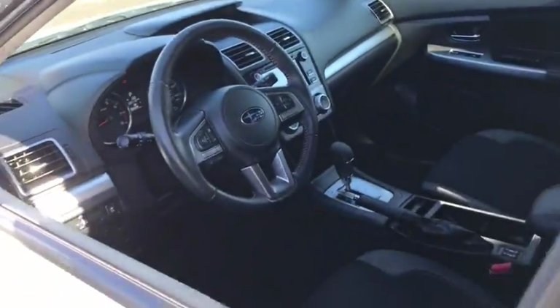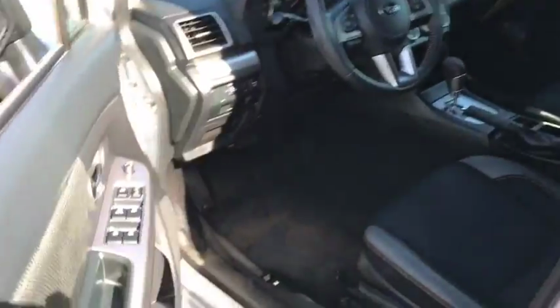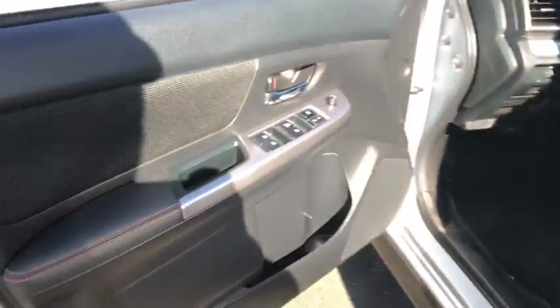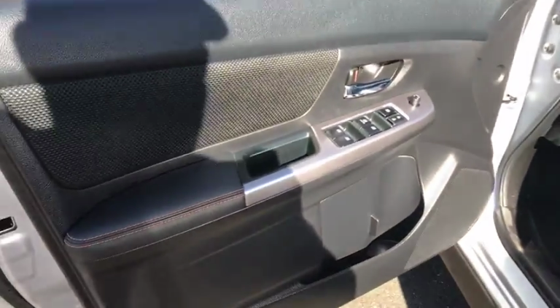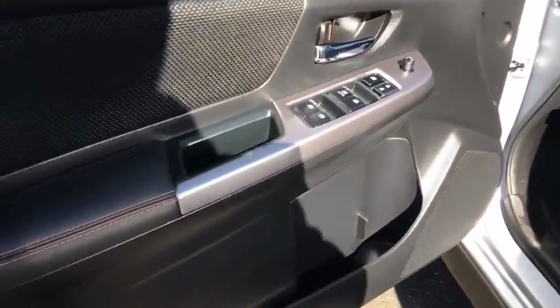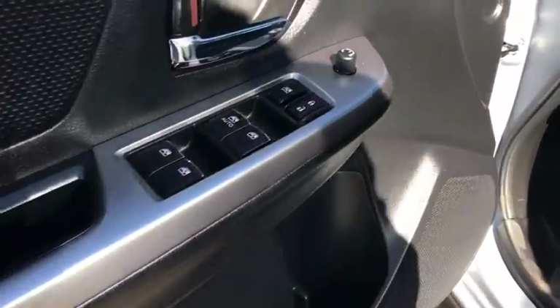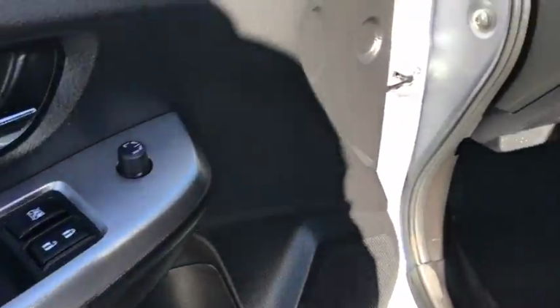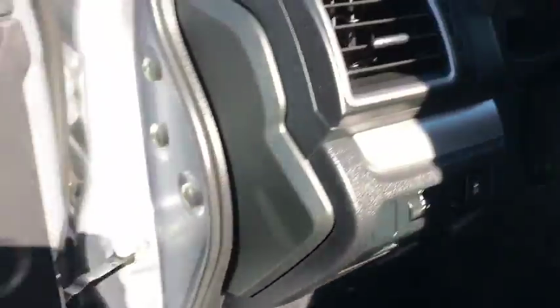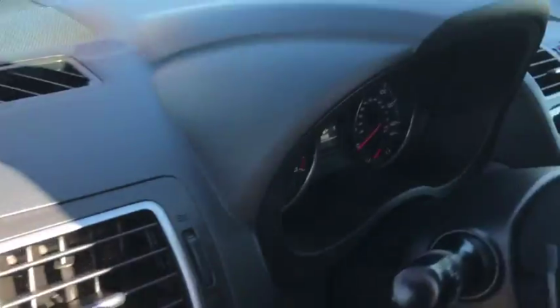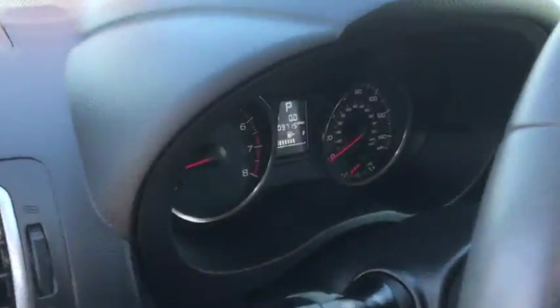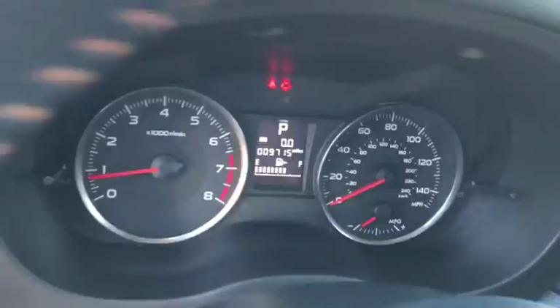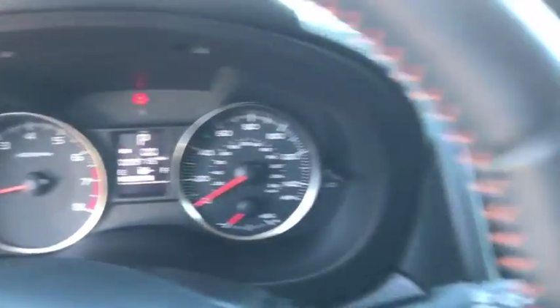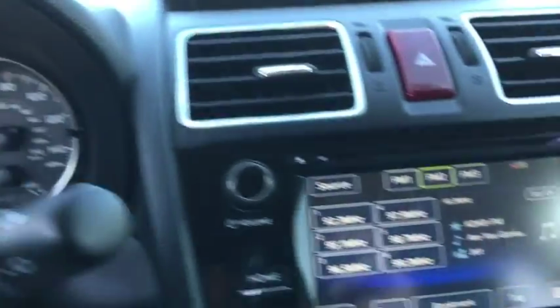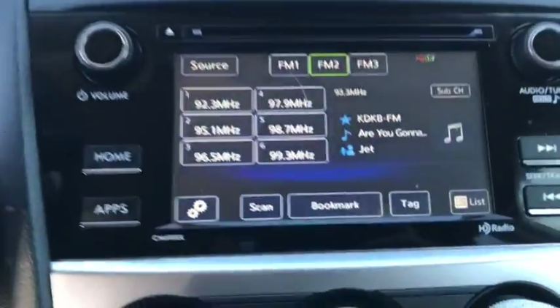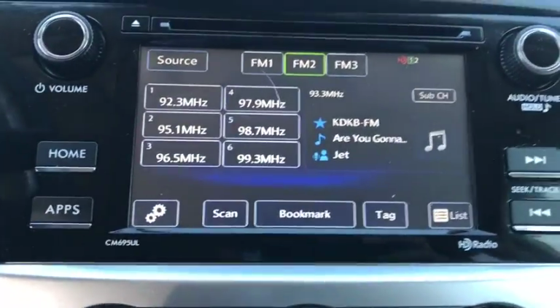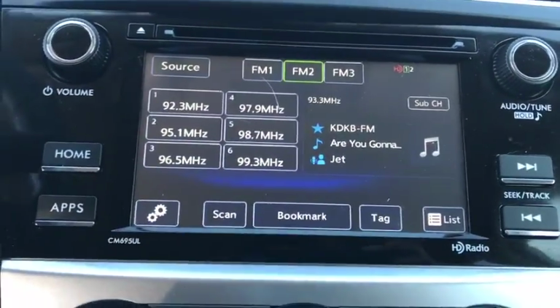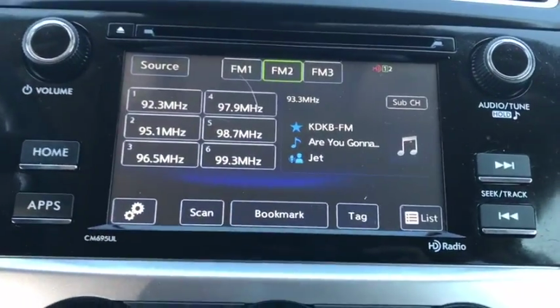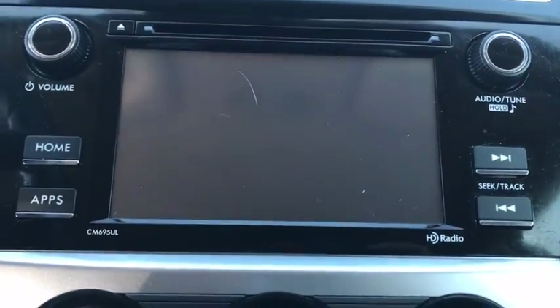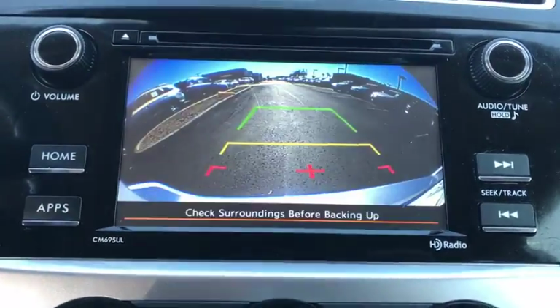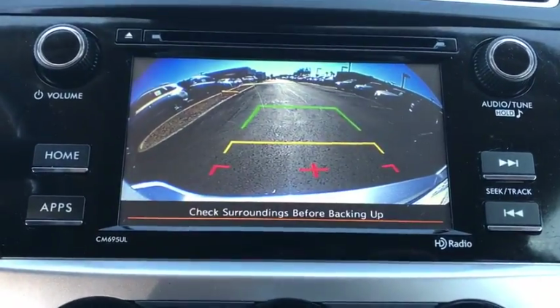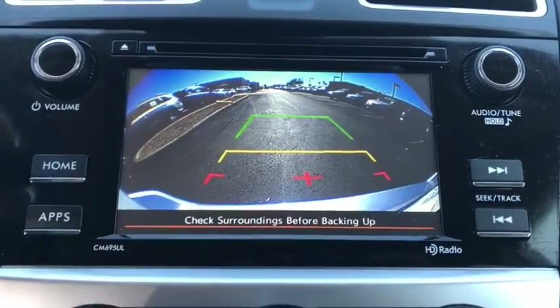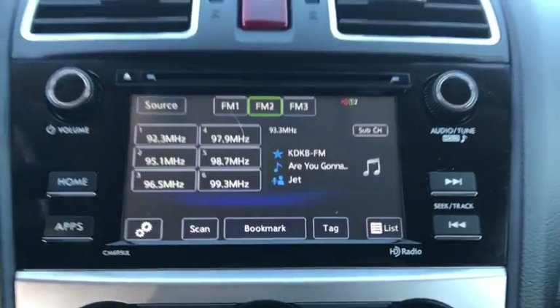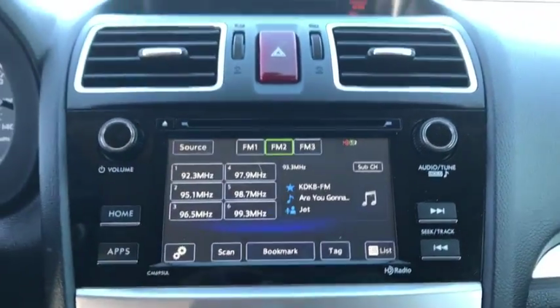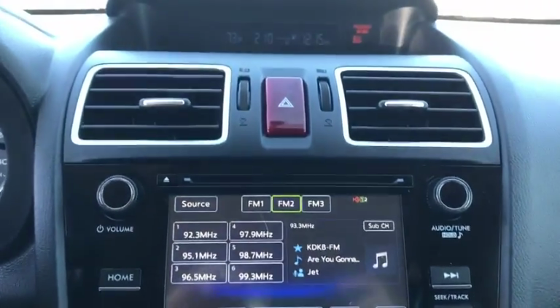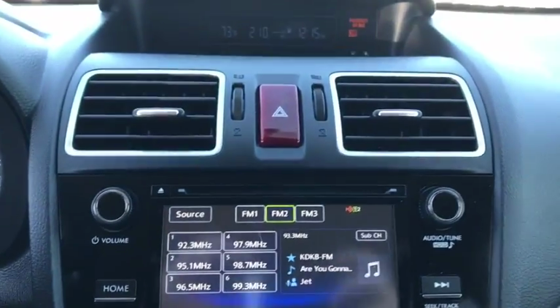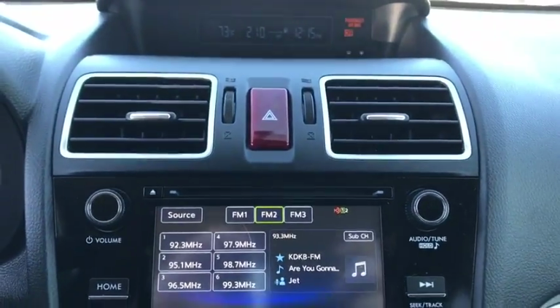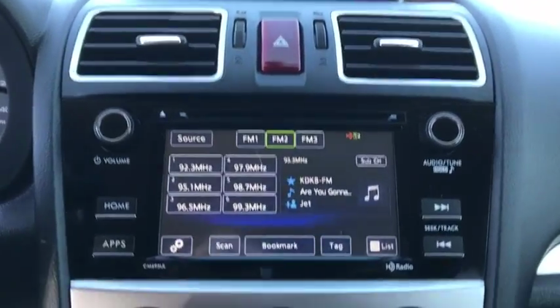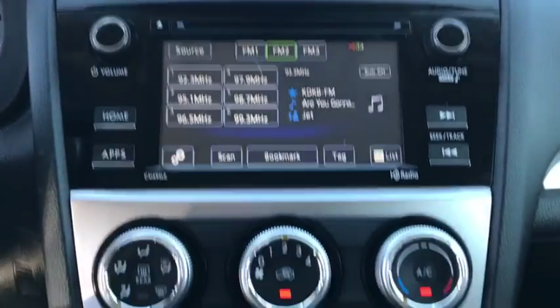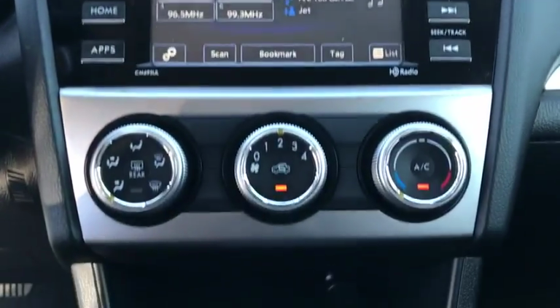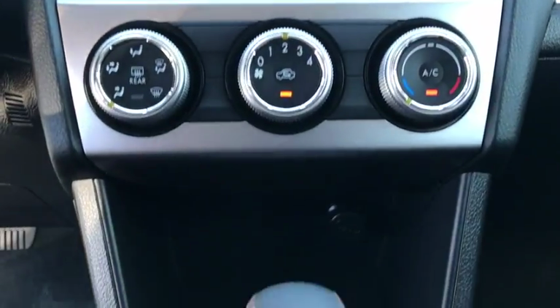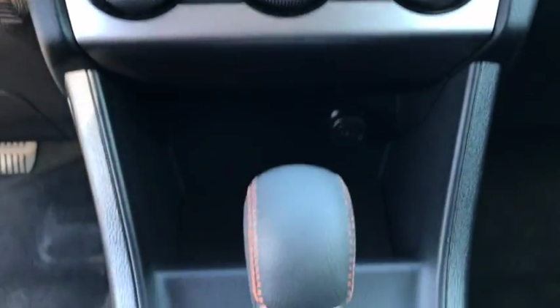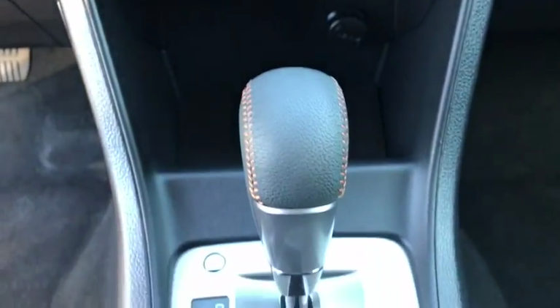Traction control, backup camera, keyless entry, all-wheel drive, anti-lock braking system, steering wheel audio controls, stability control, Bluetooth, adjustable steering wheel, power steering, aluminum wheels, cruise control.